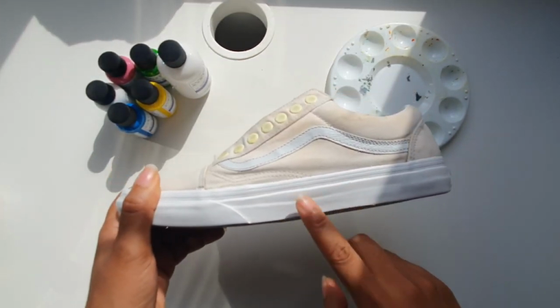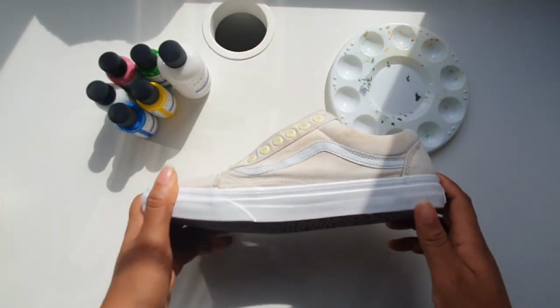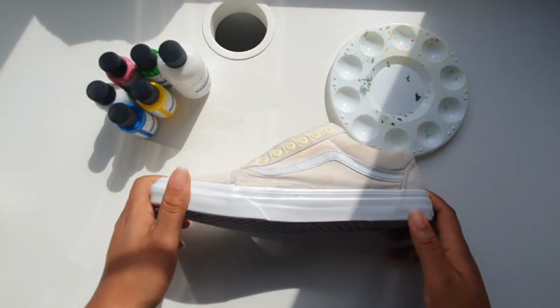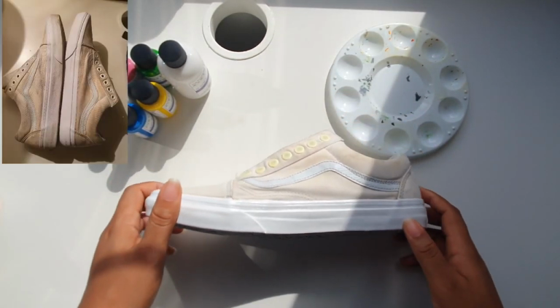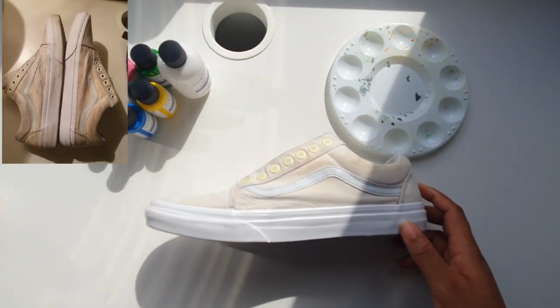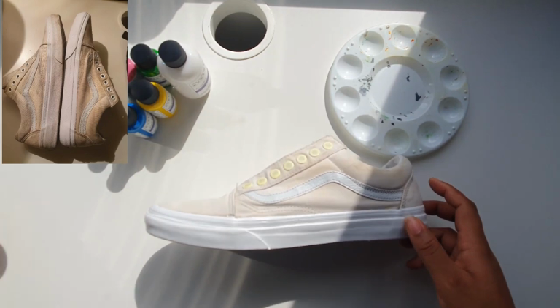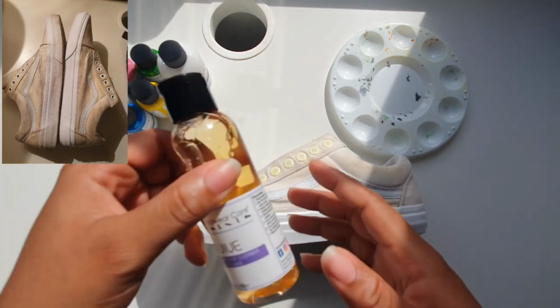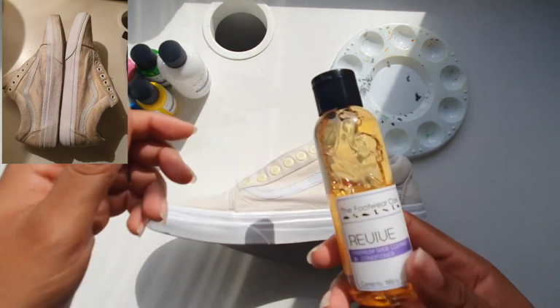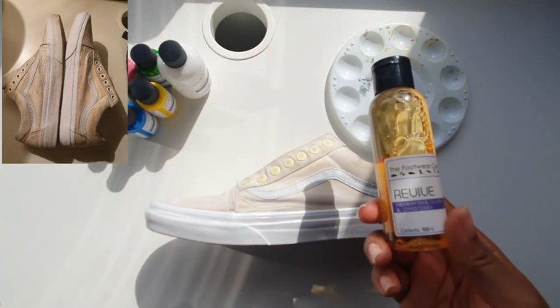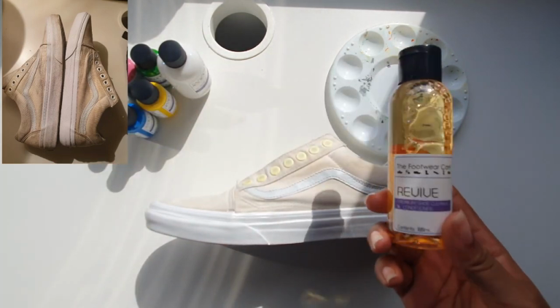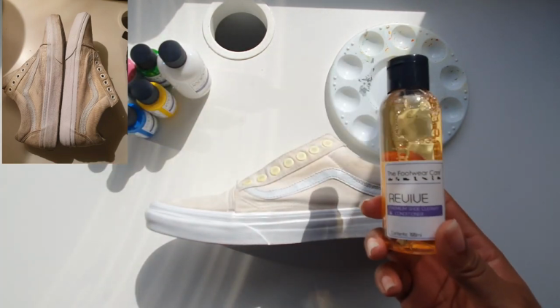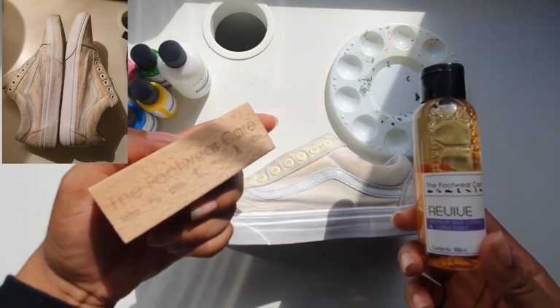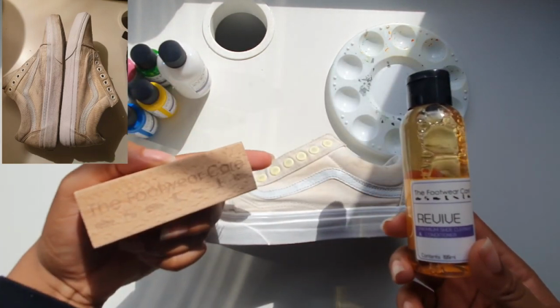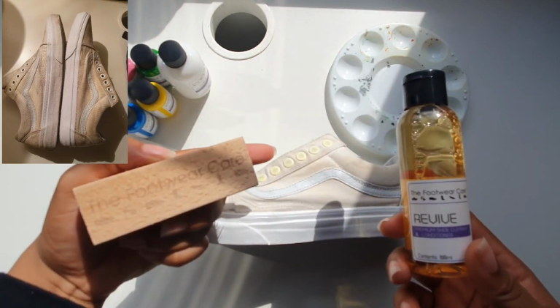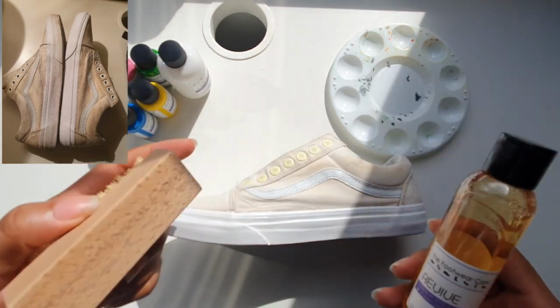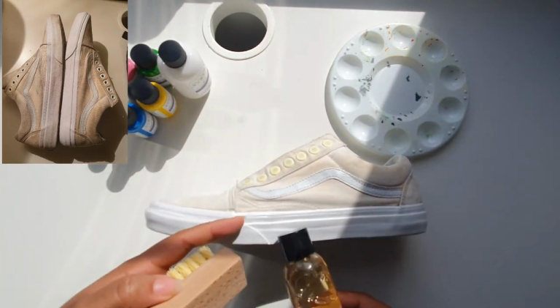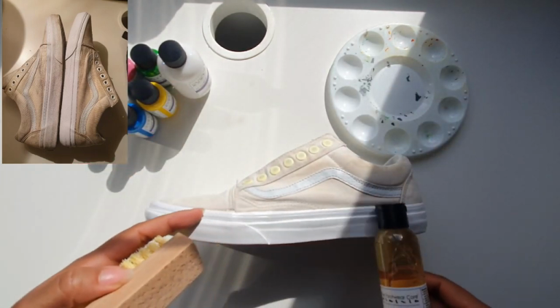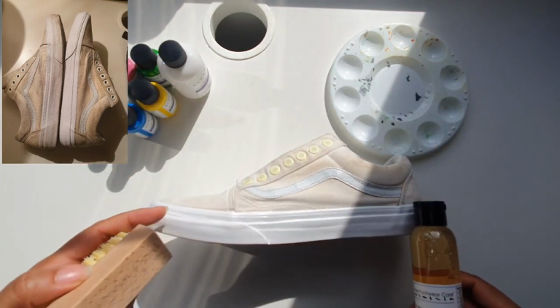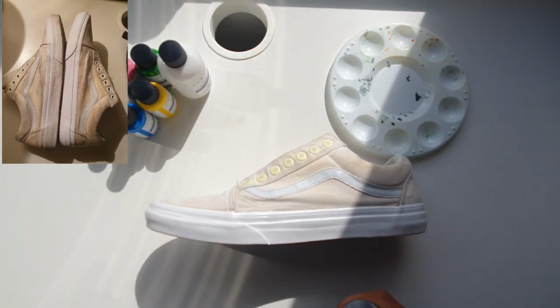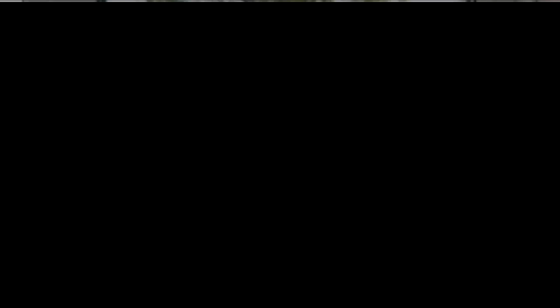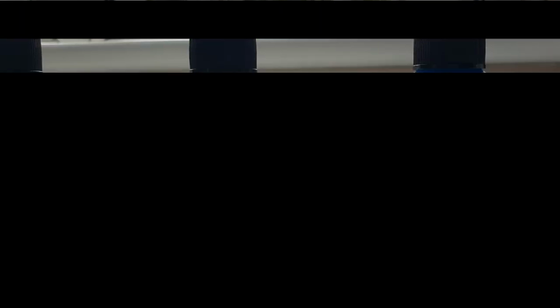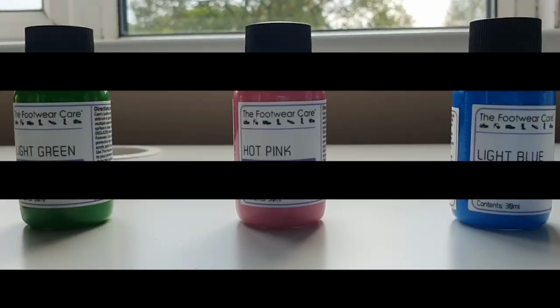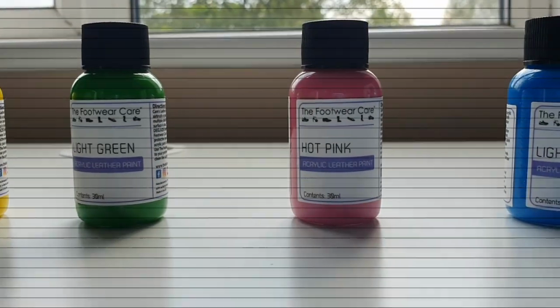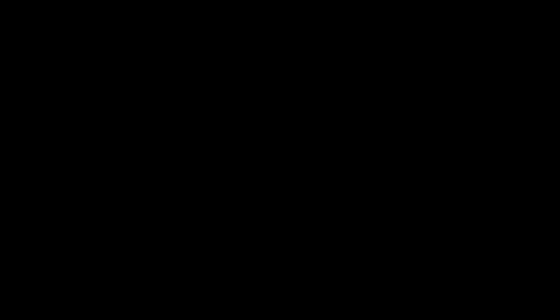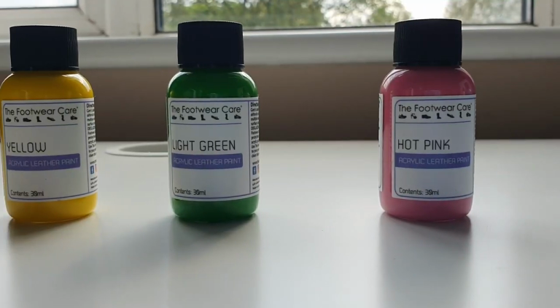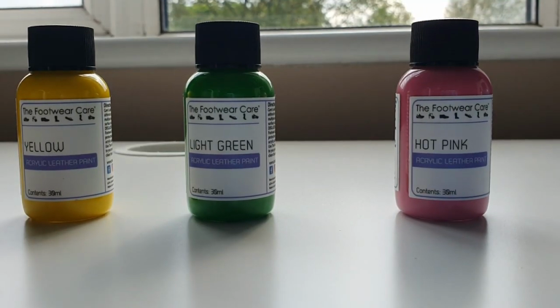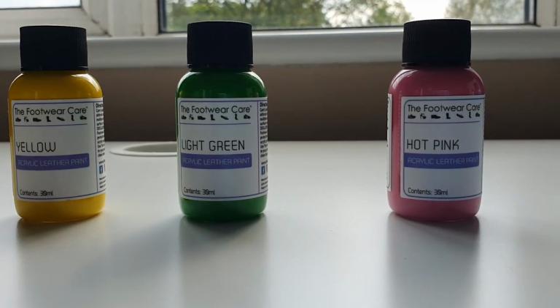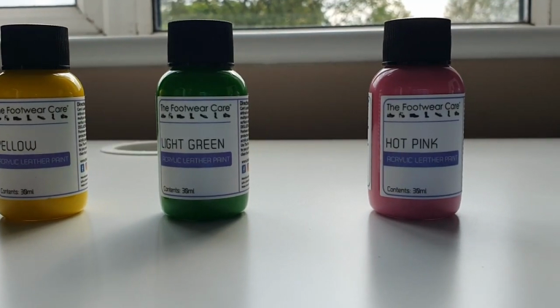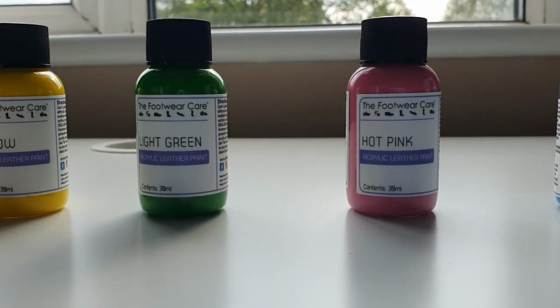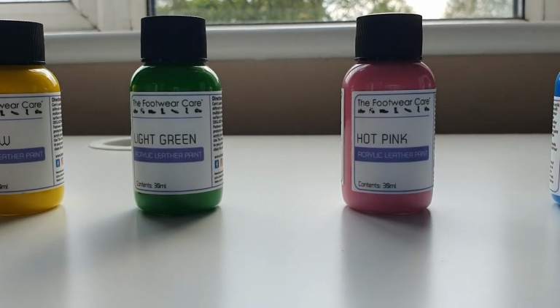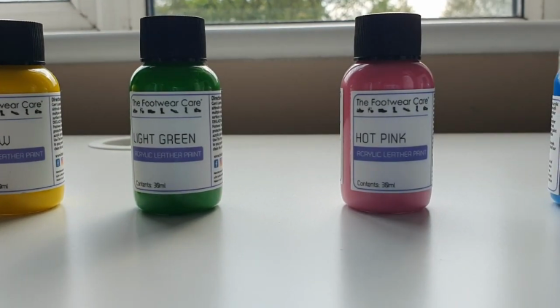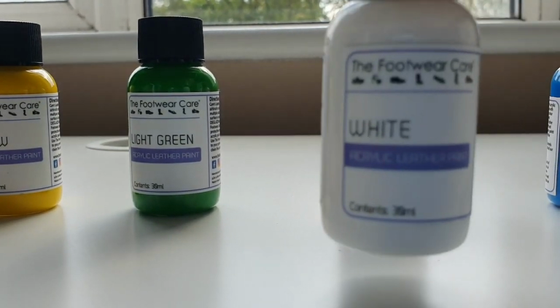We've already gone ahead and cleaned up the midsole using the Footwear Cares Revive solution and cleaning brush. So the first thing you need to do is pick the colors you want to use from the Footwear Cares Paint product range.